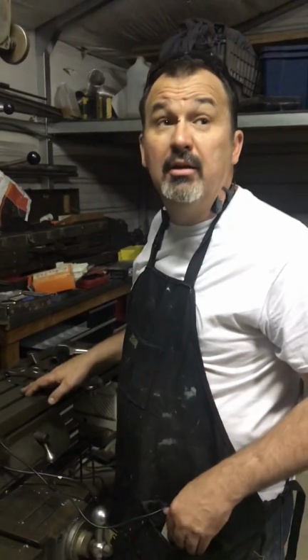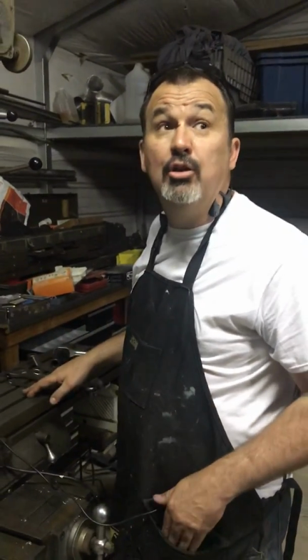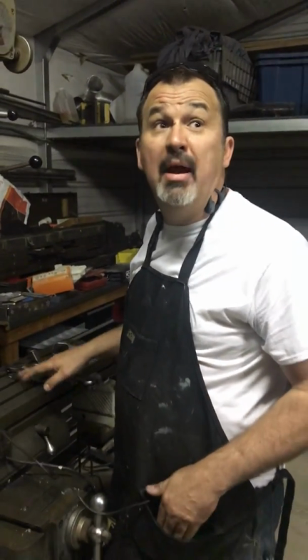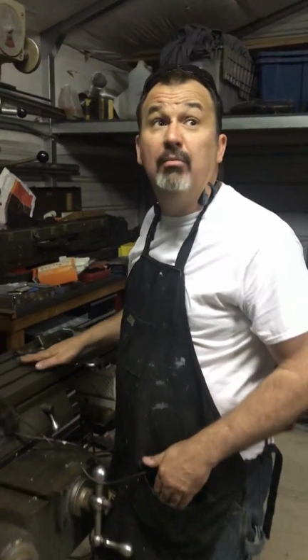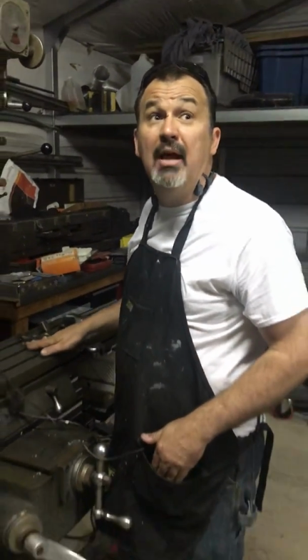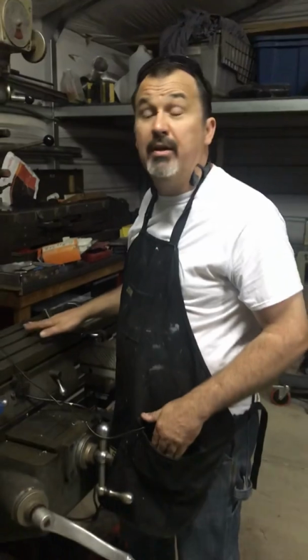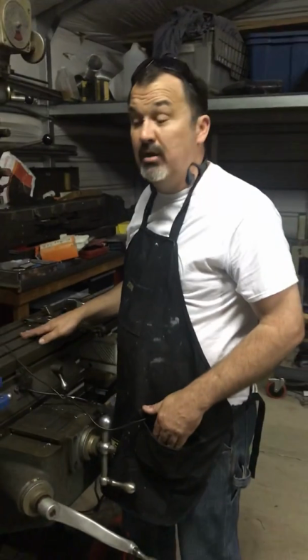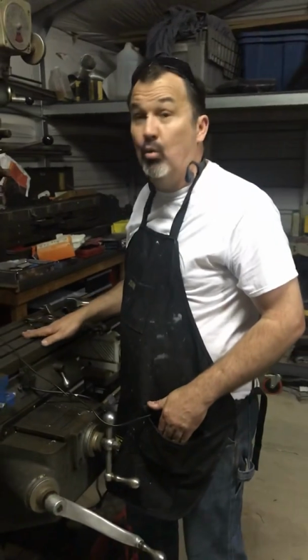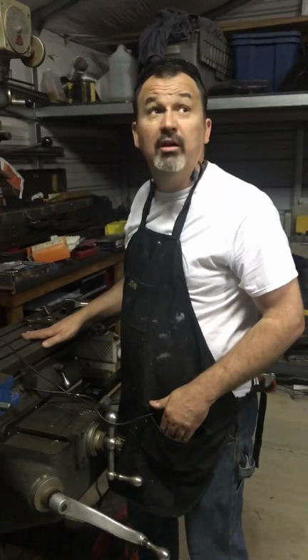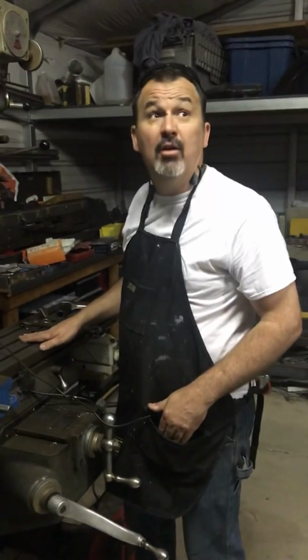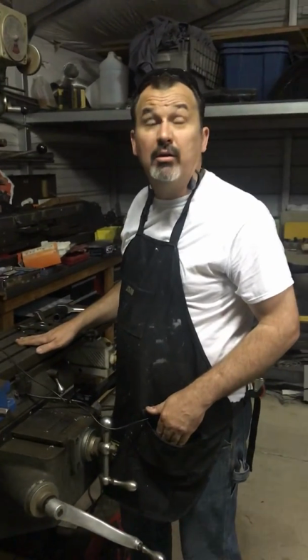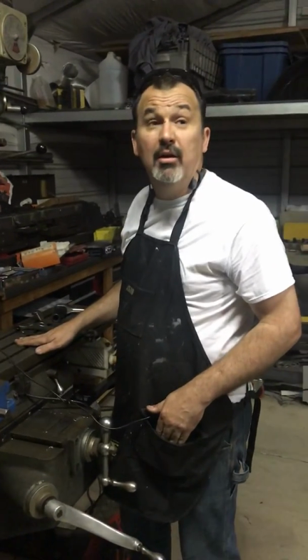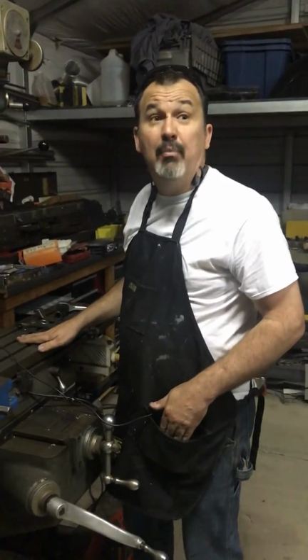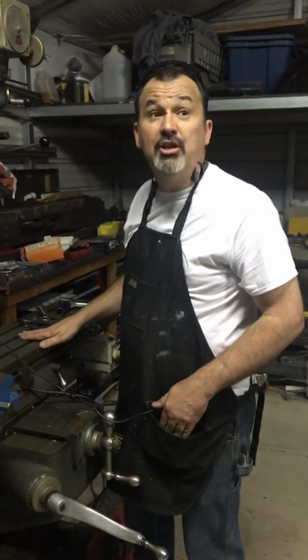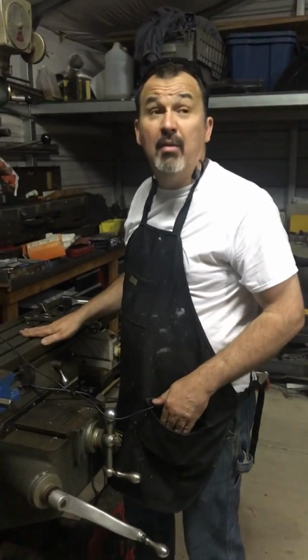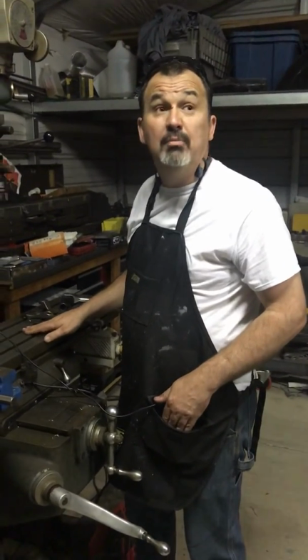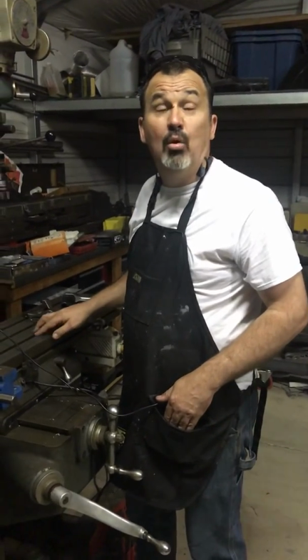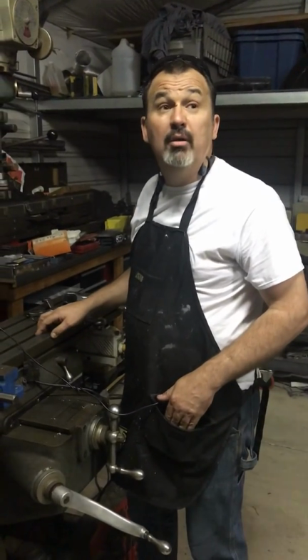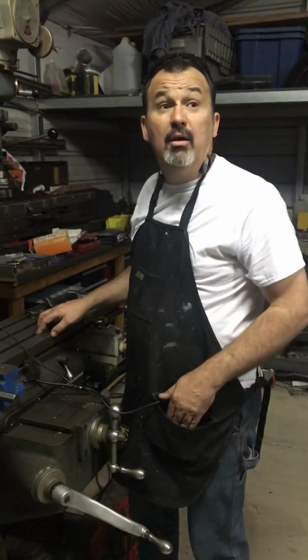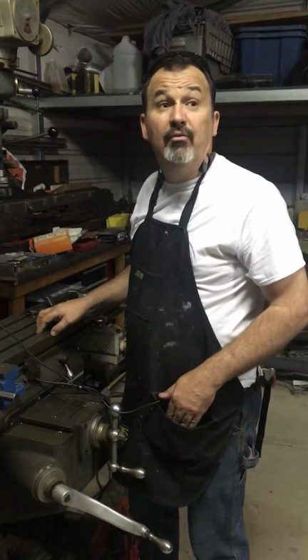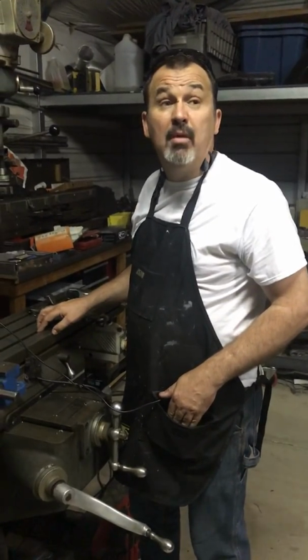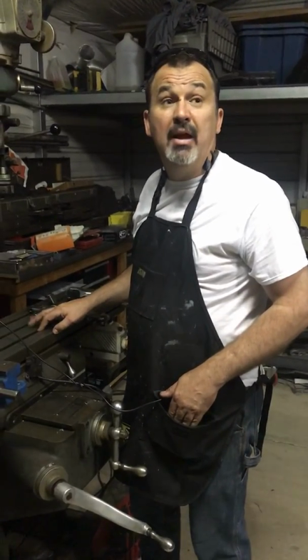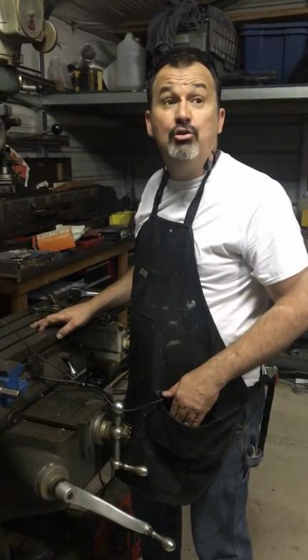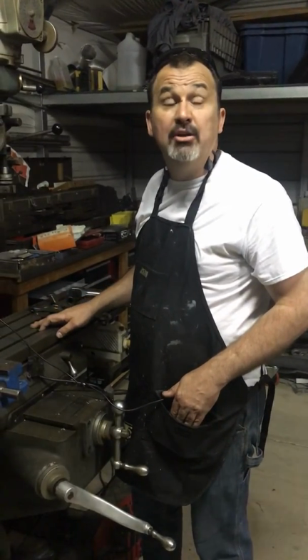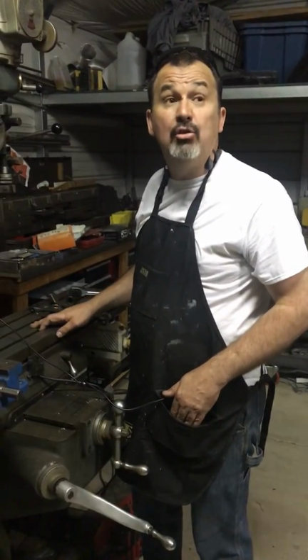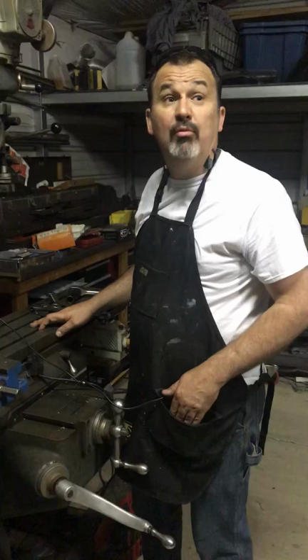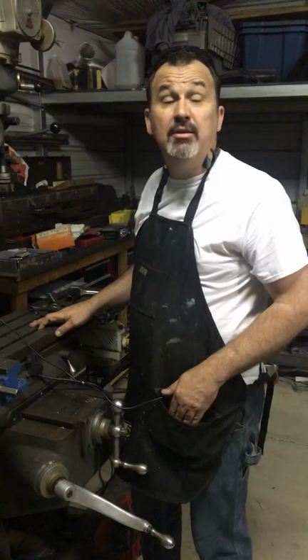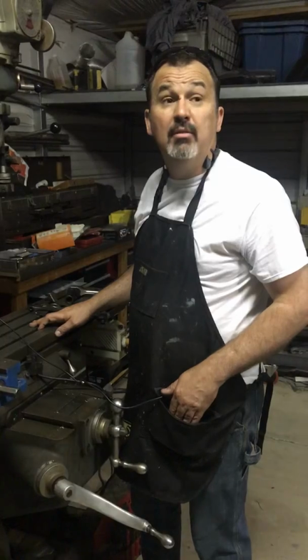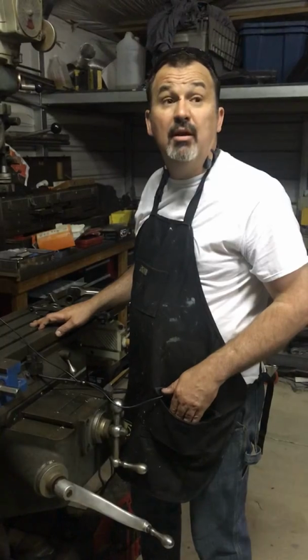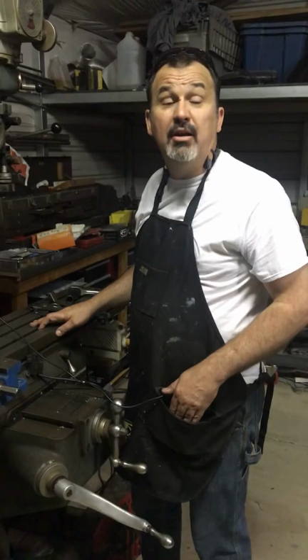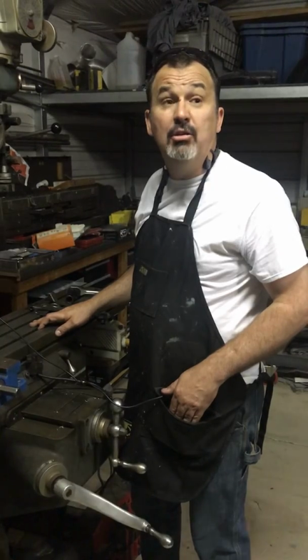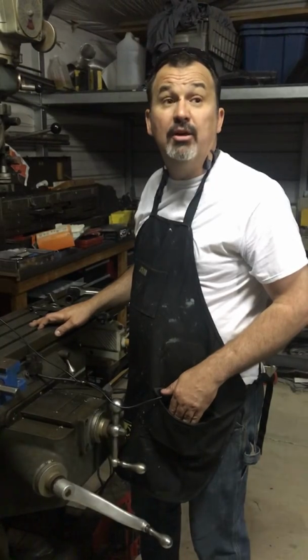Not too bad for a blind man working in the dark. I appreciate everybody's support. Follow my page, Tragedy Triumph Racing. Thank you so much.